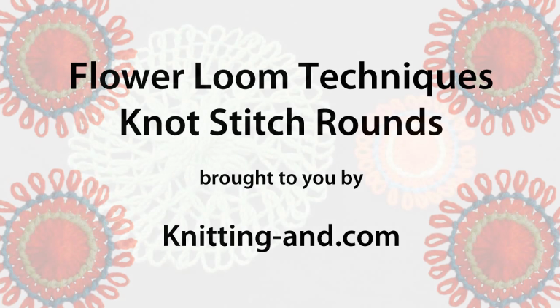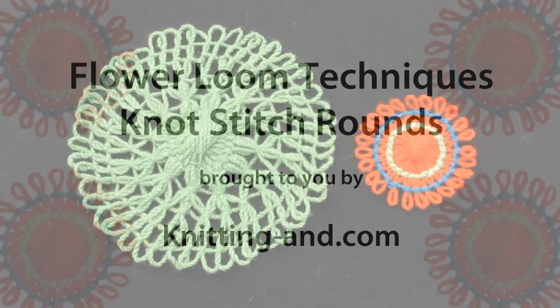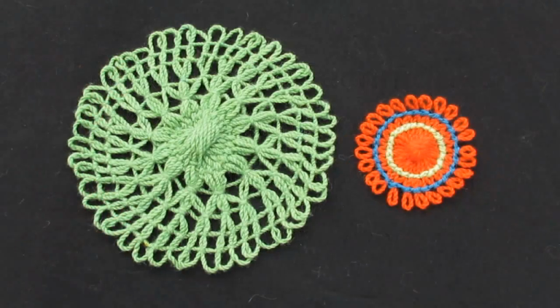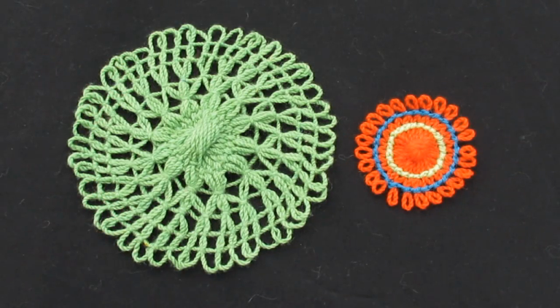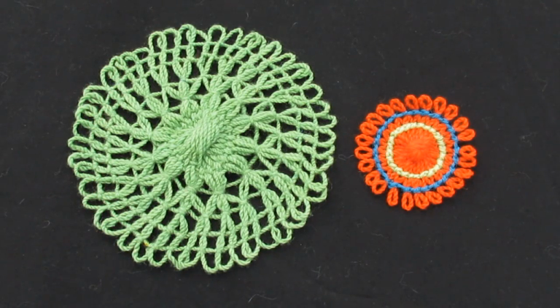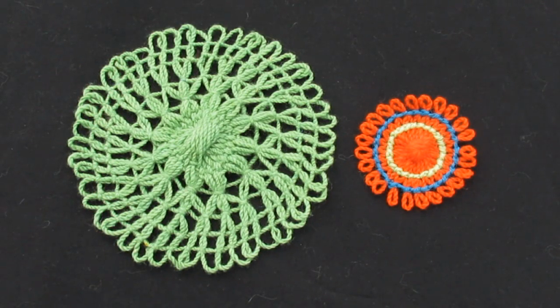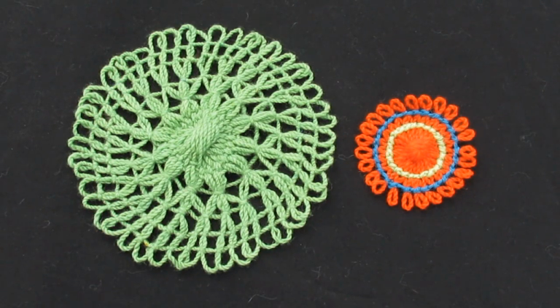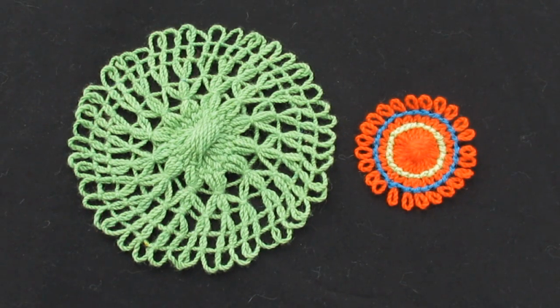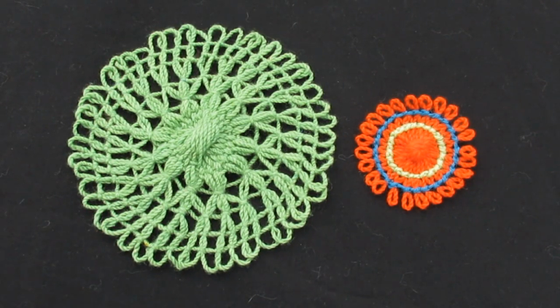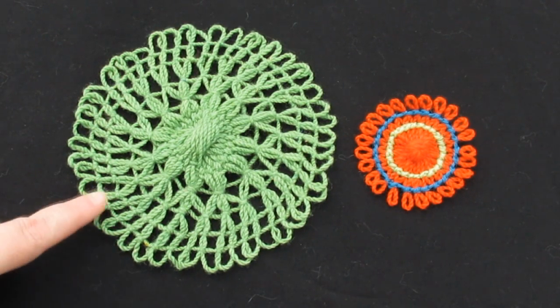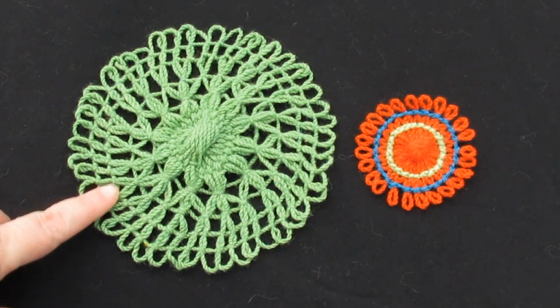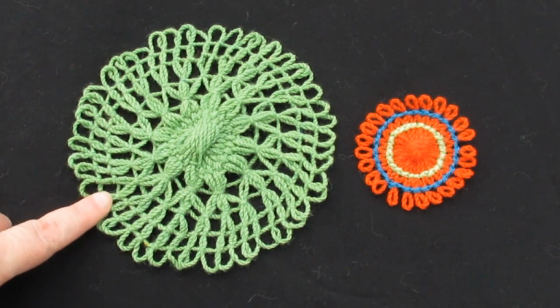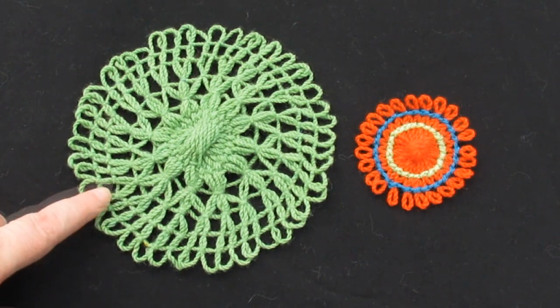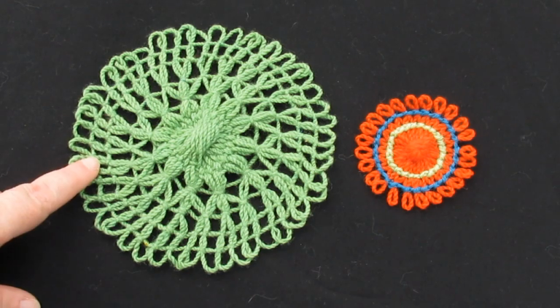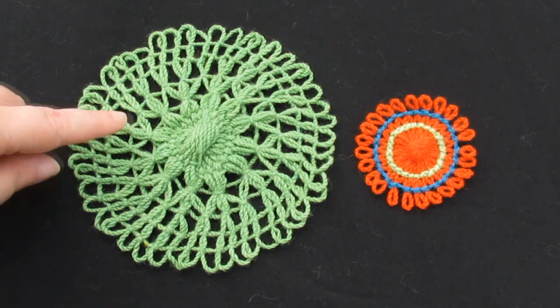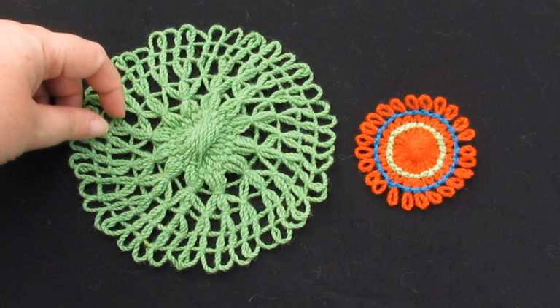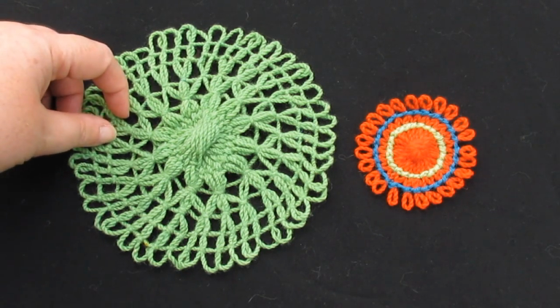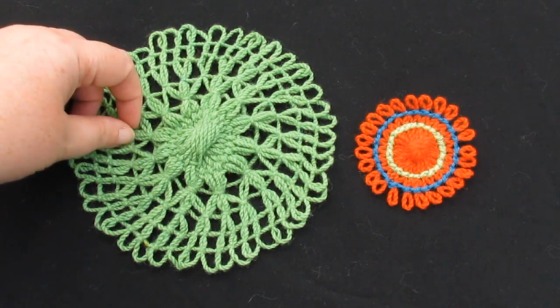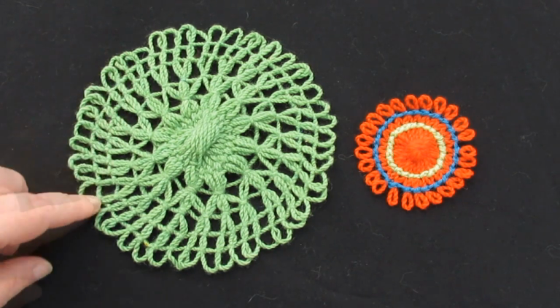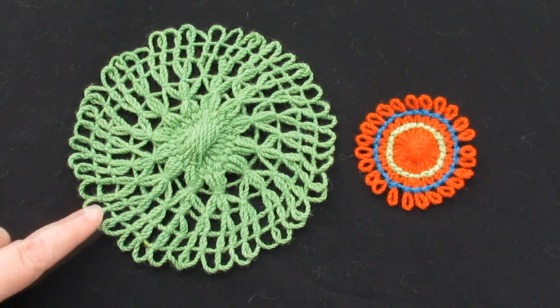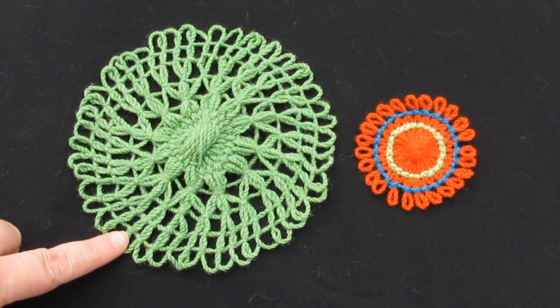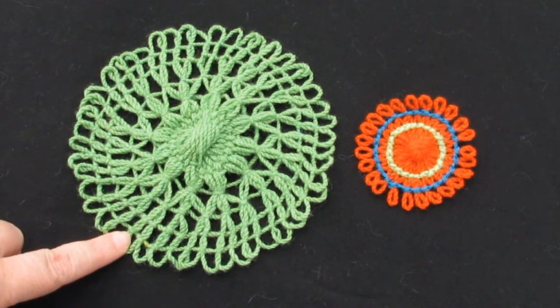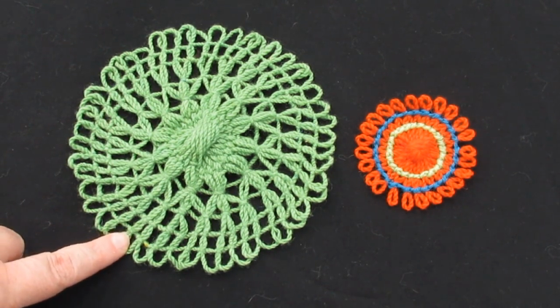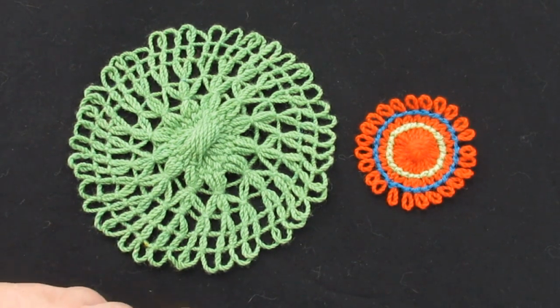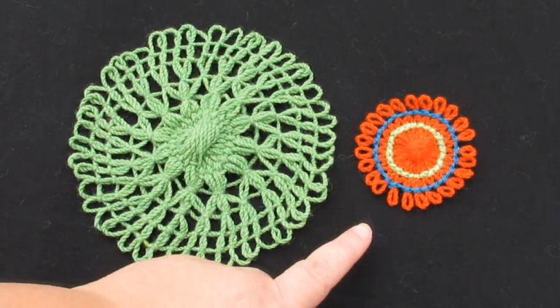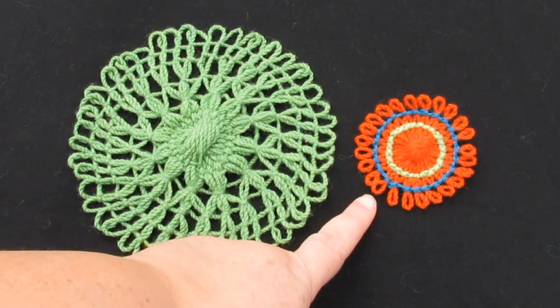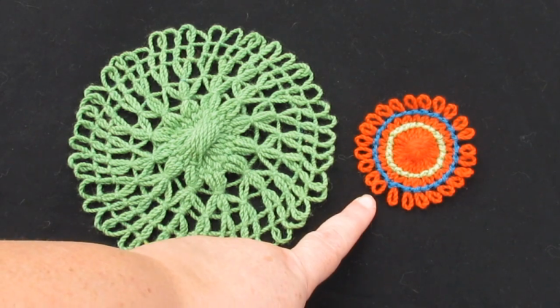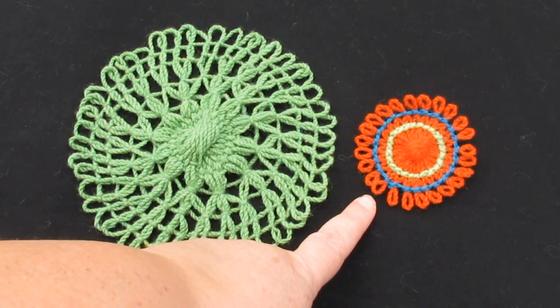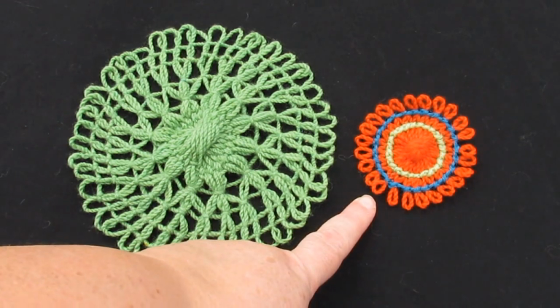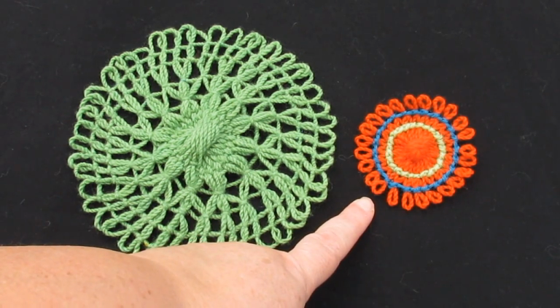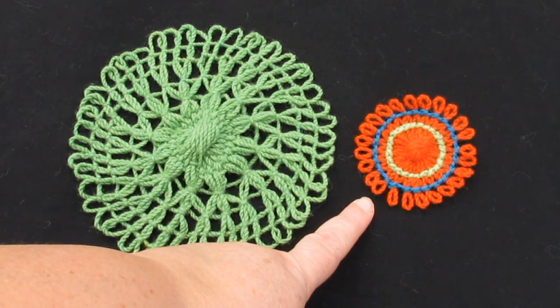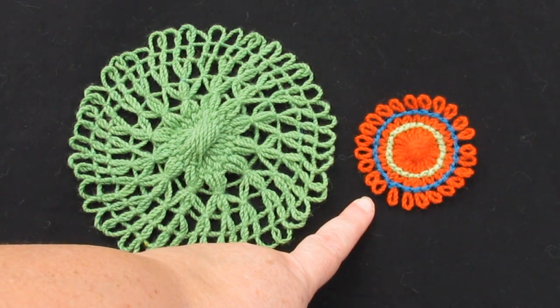These are just two of the styles of designs that you can make using knot stitch. In this large flower, I've used it to group the threads together in different designs. And in the smaller flower, I've used it to make decorative coloured circles.